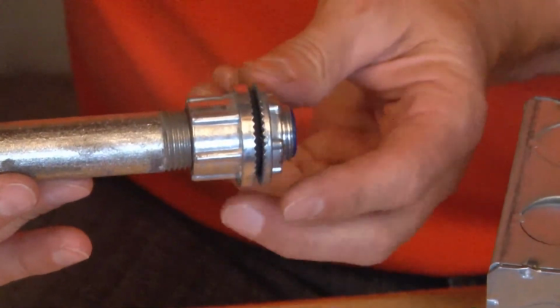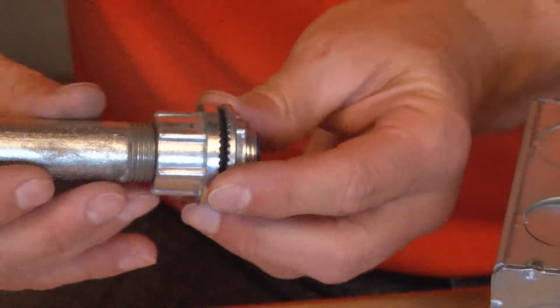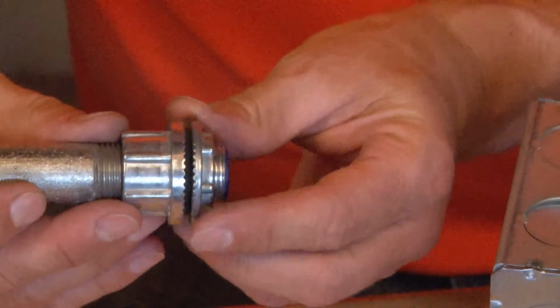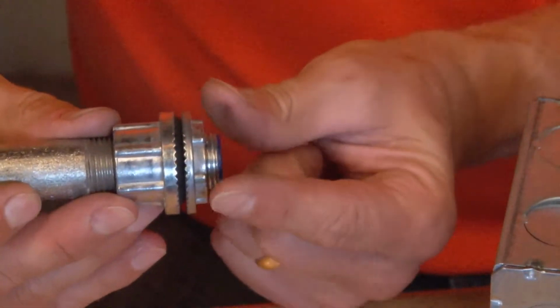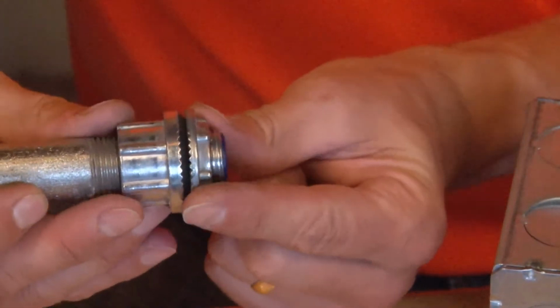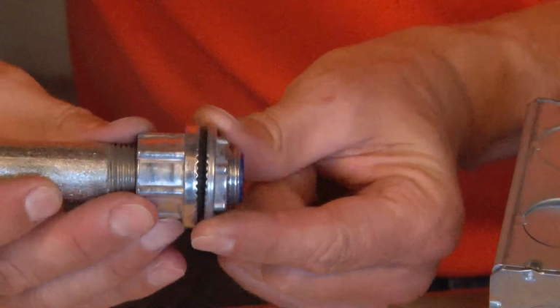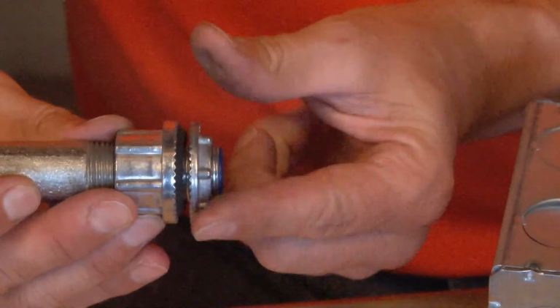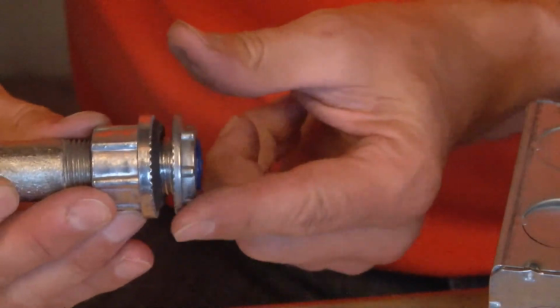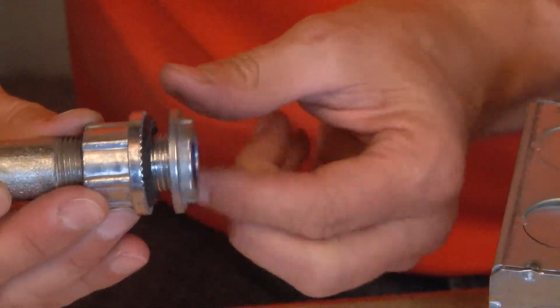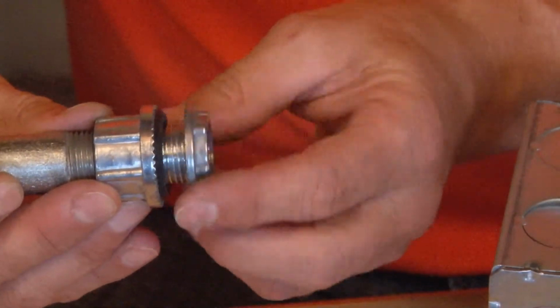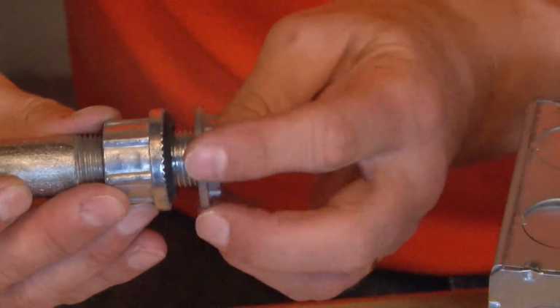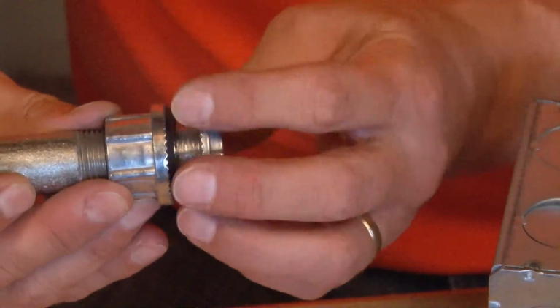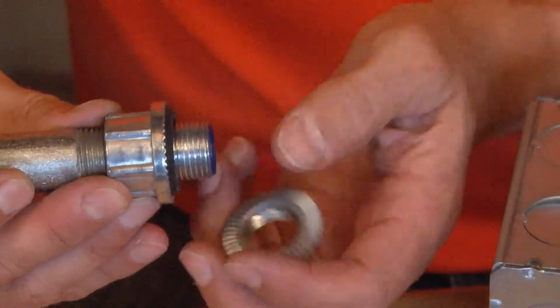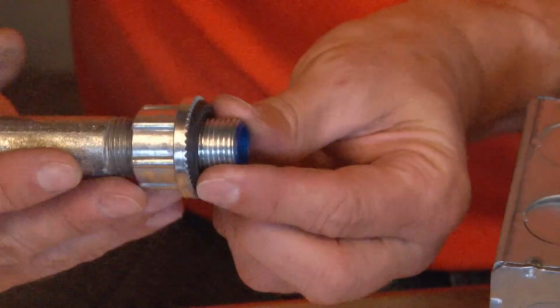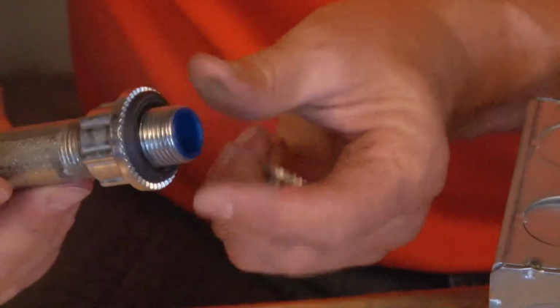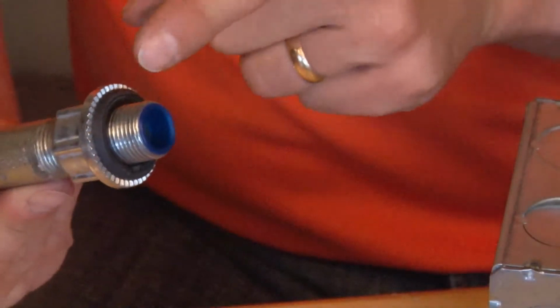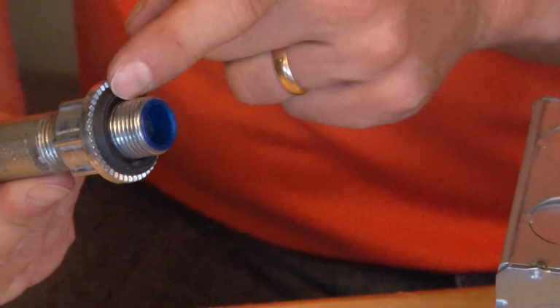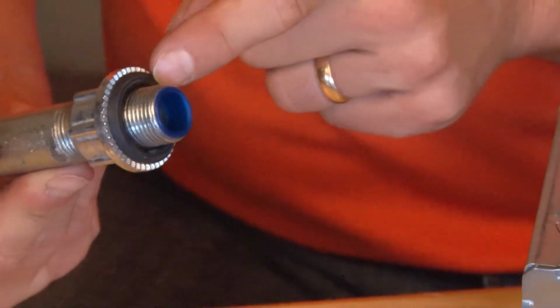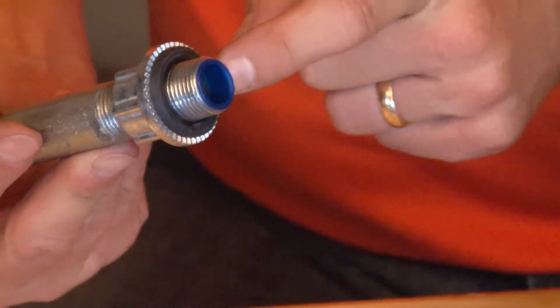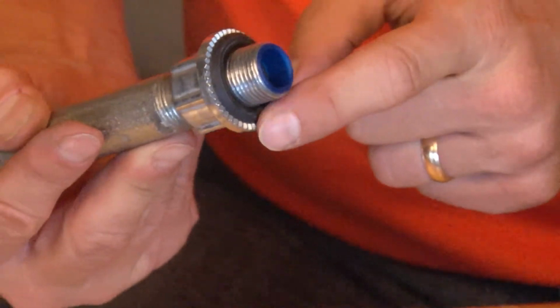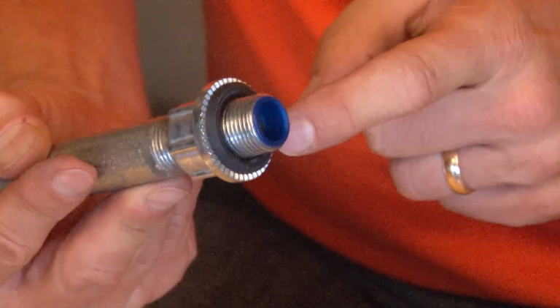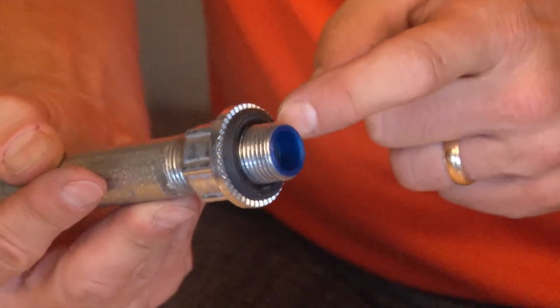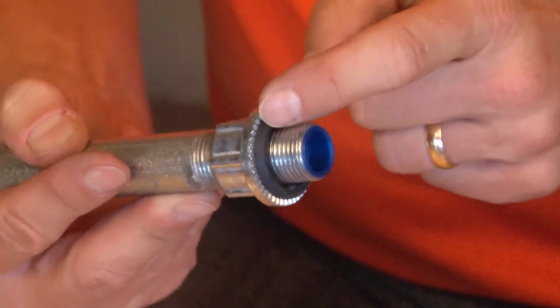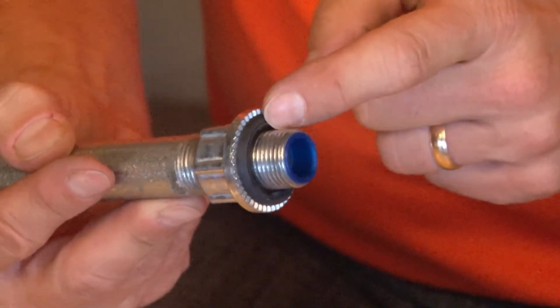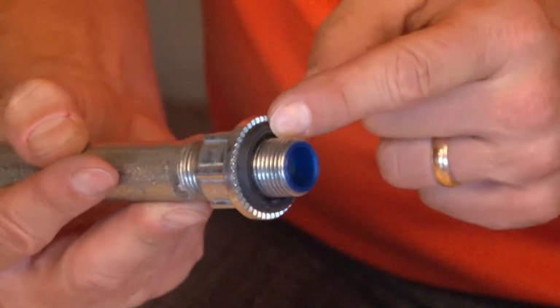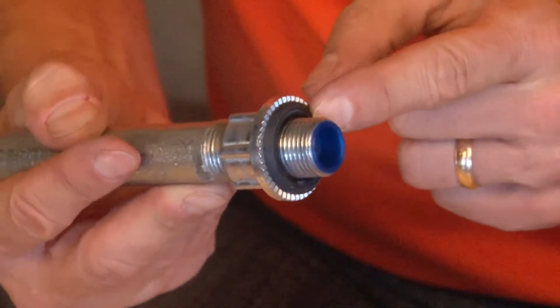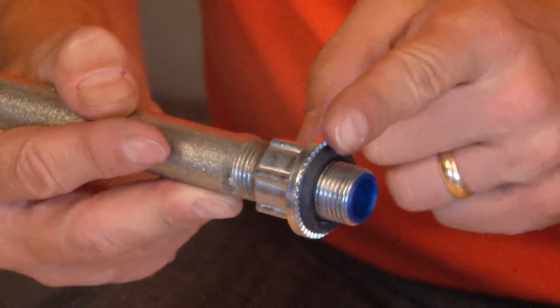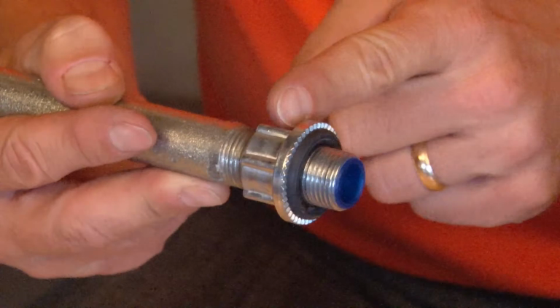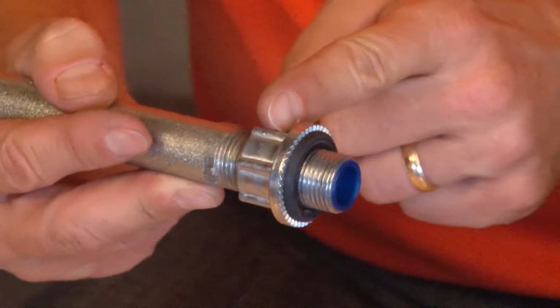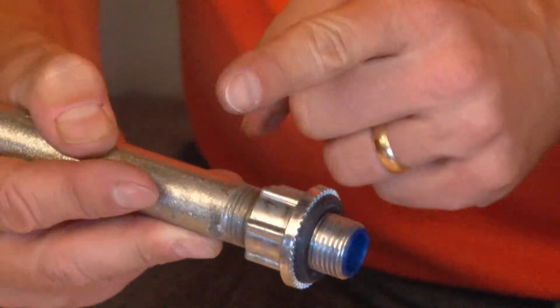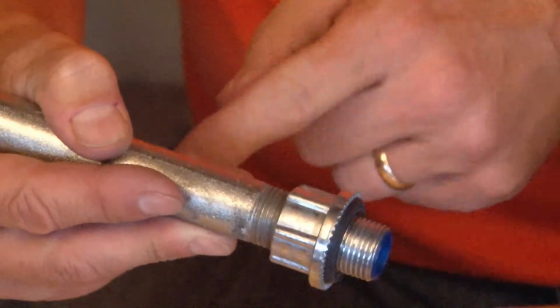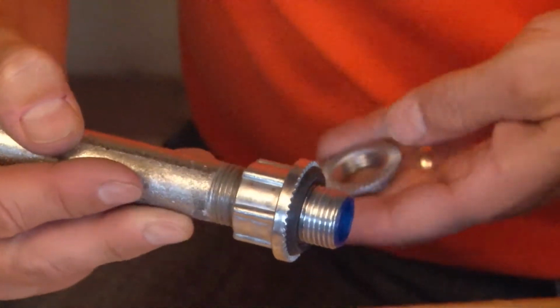Once that is in place, simply remove the die cast oversized lock nut, but be sure that the rubber O-ring that creates the watertight seal remains on the body of the fitting that is attached to the pipe.